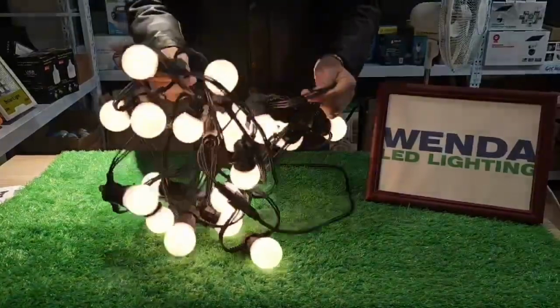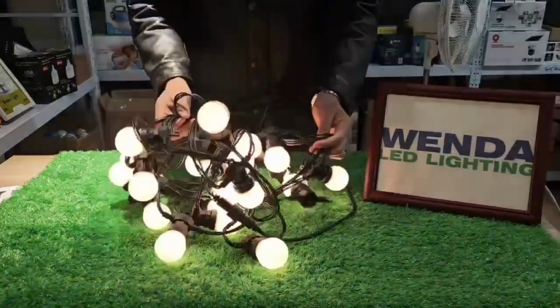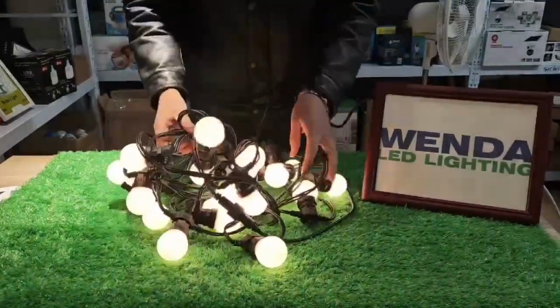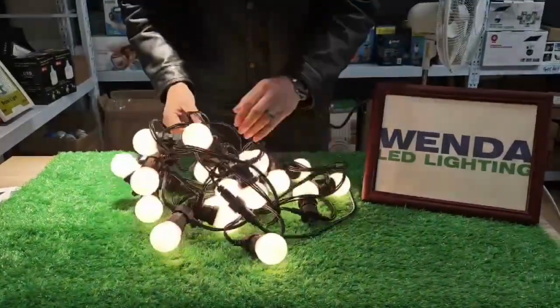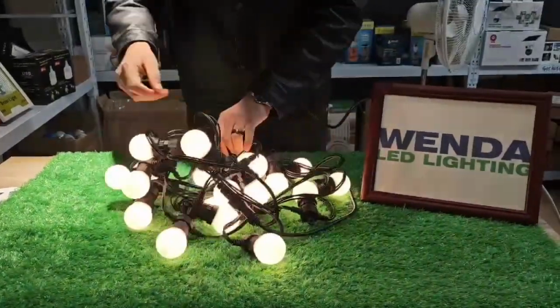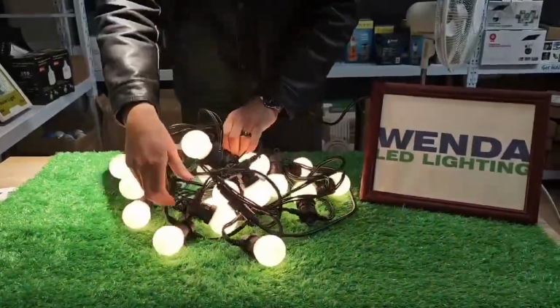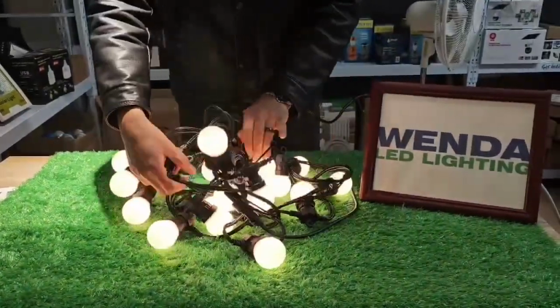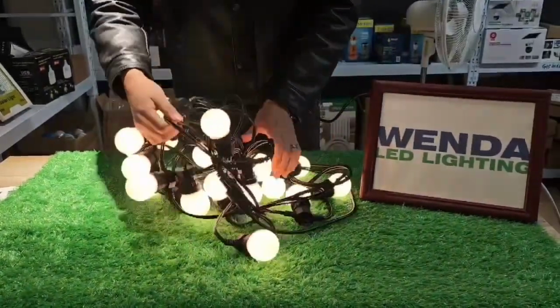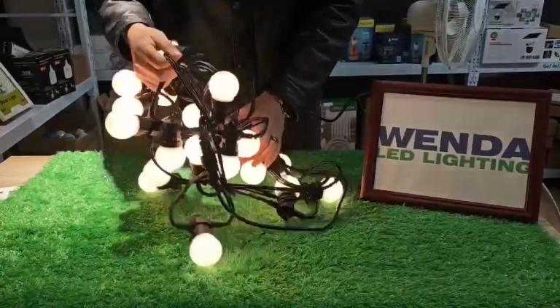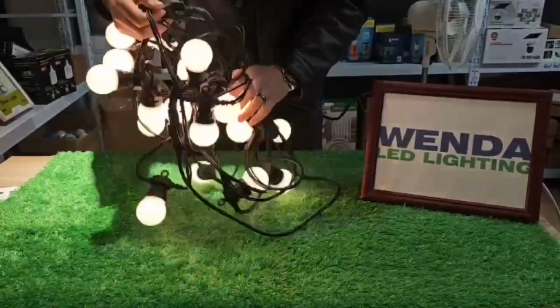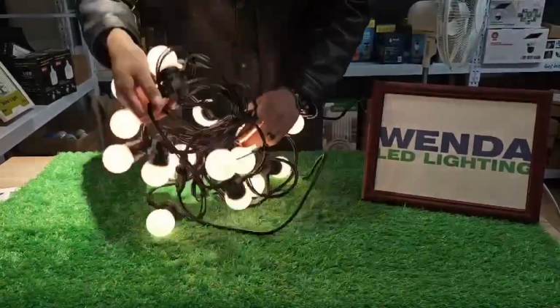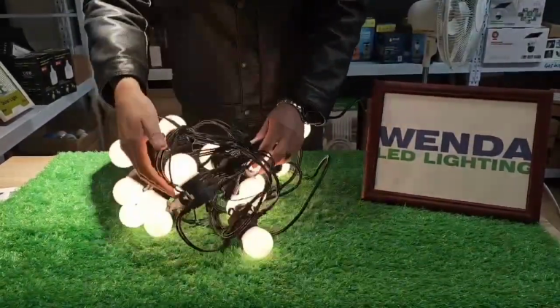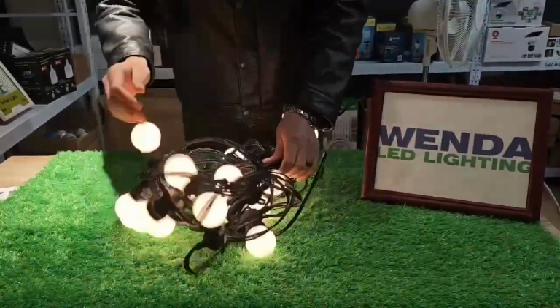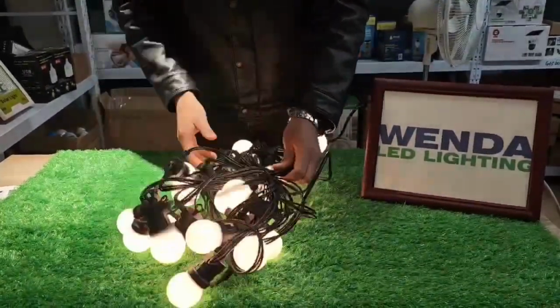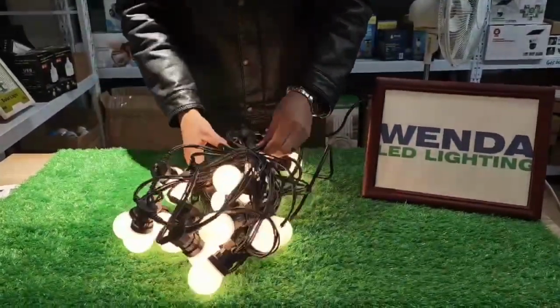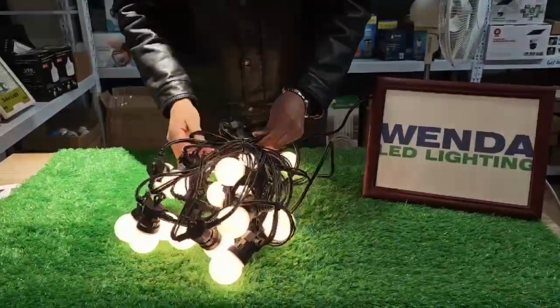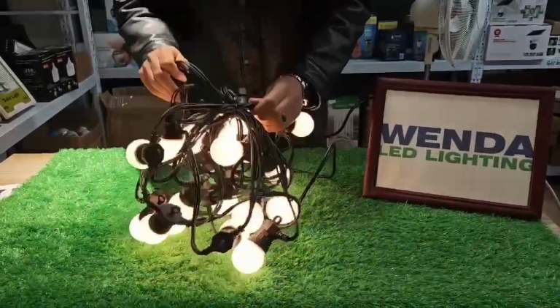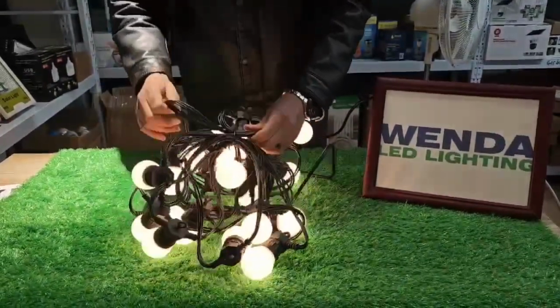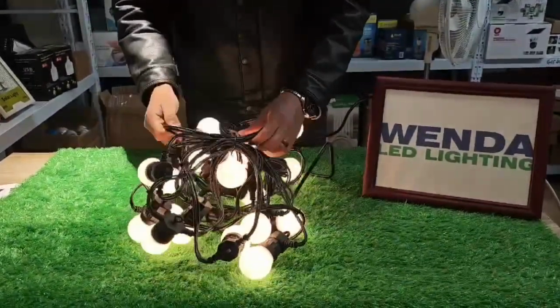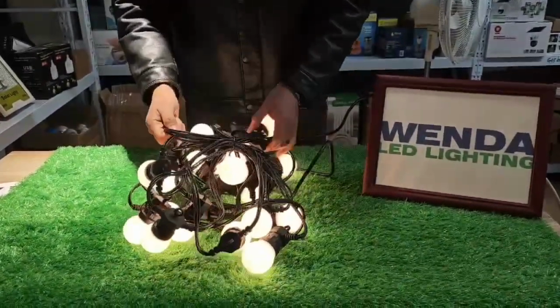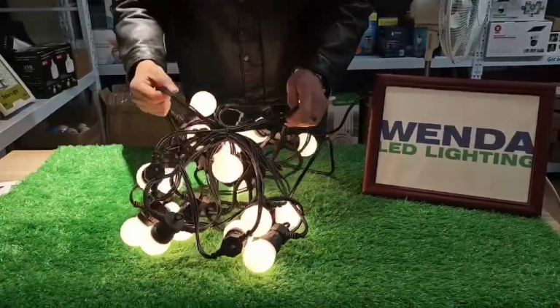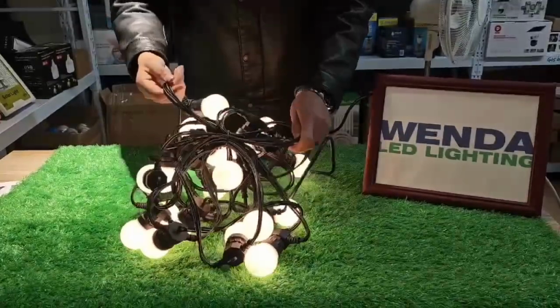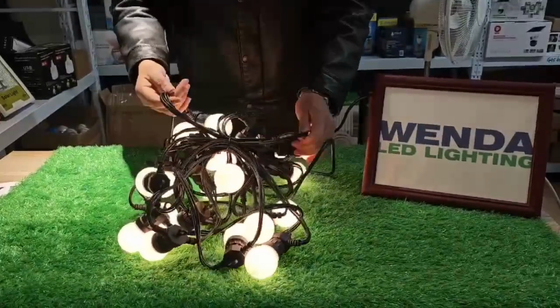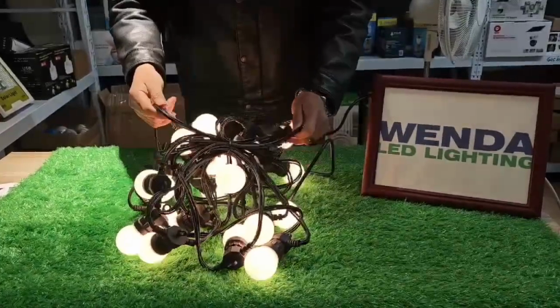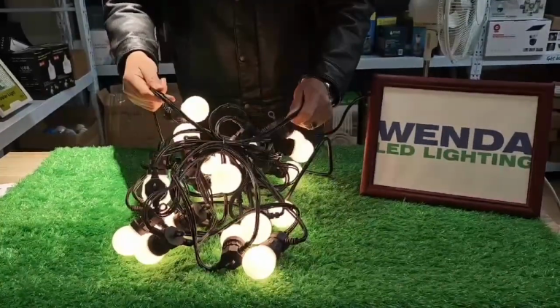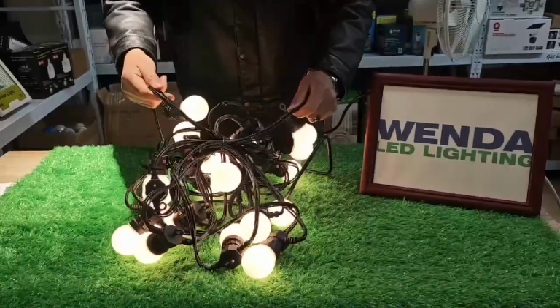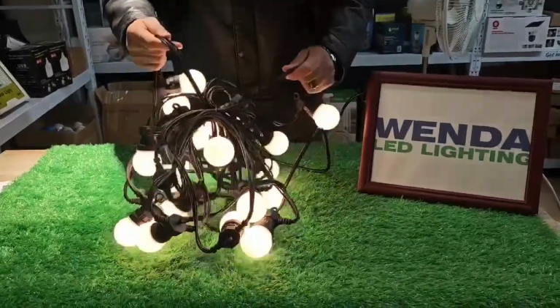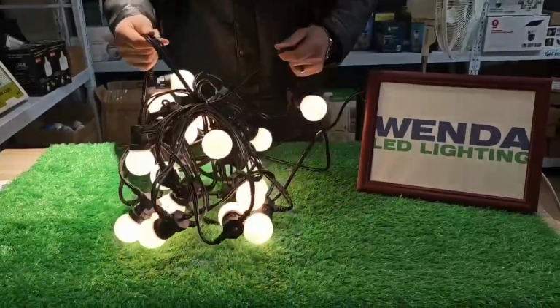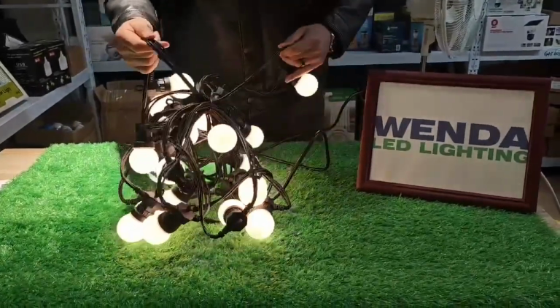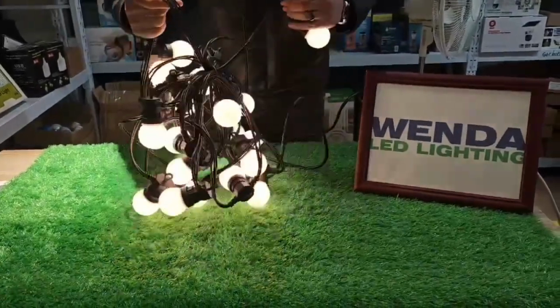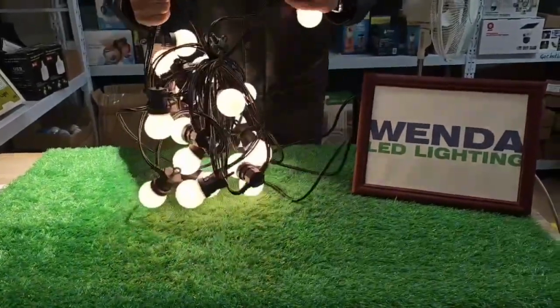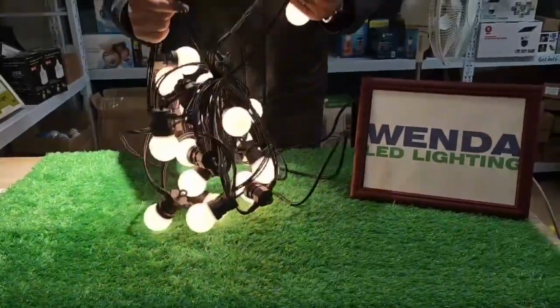Our product comes in 5 meter with 10 bulbs, and also 10 meter with 20 bulbs. We'll fix it on the socket.